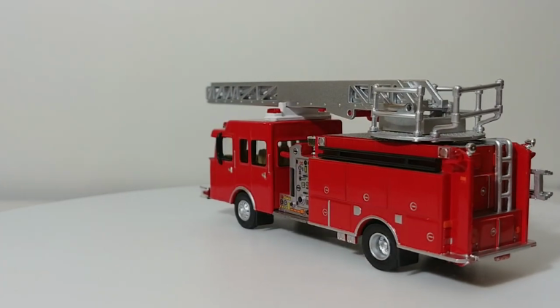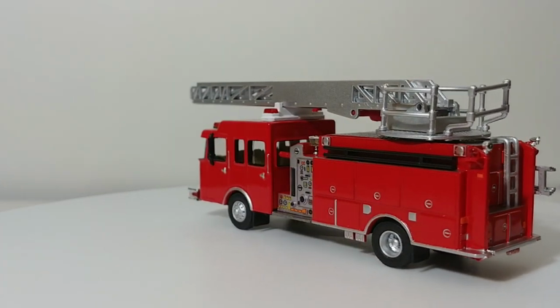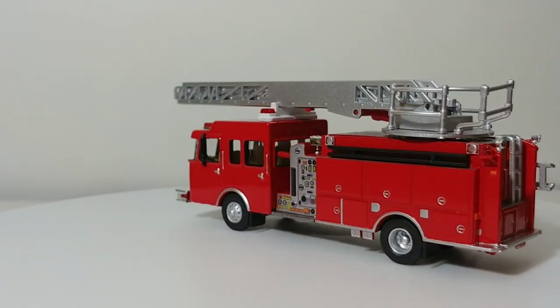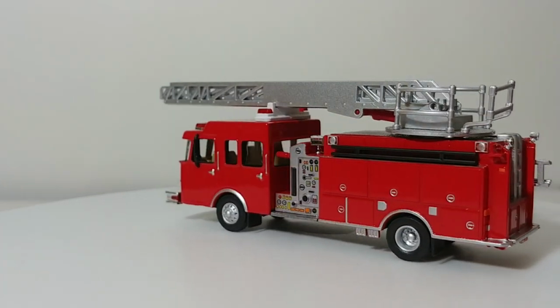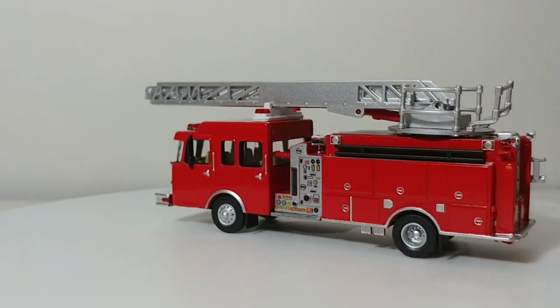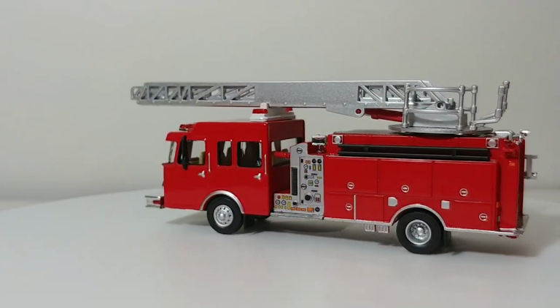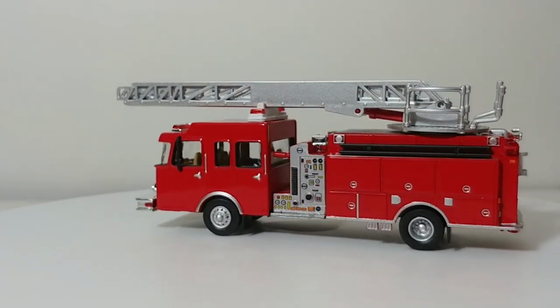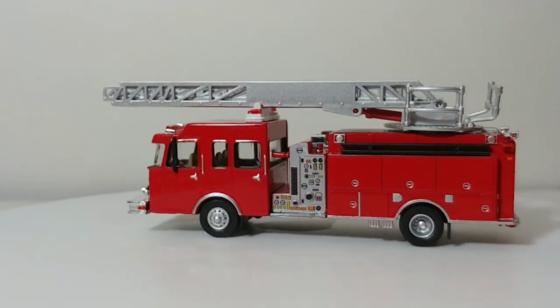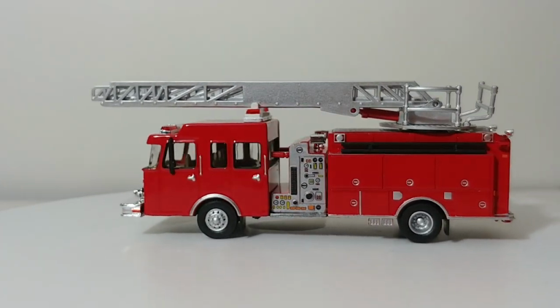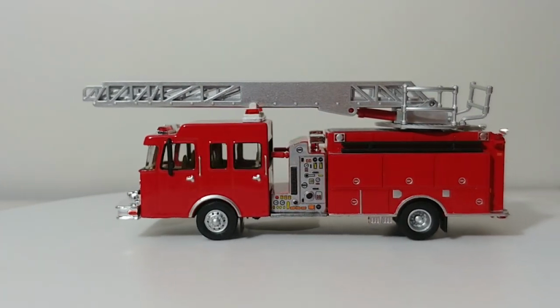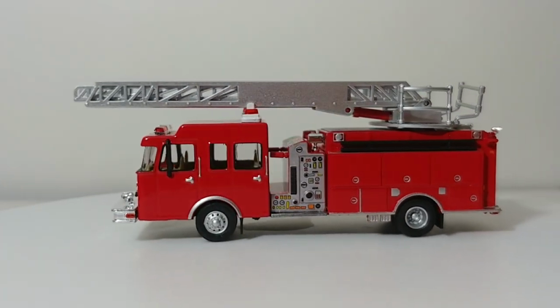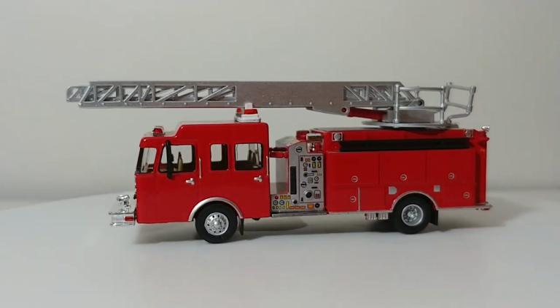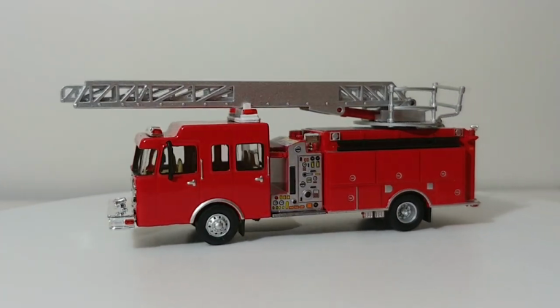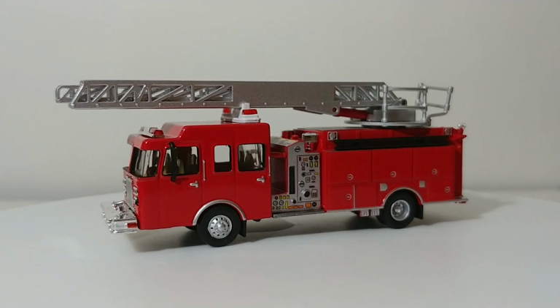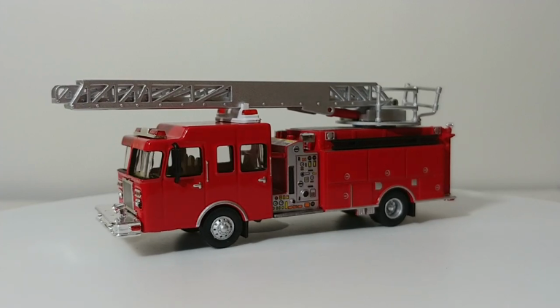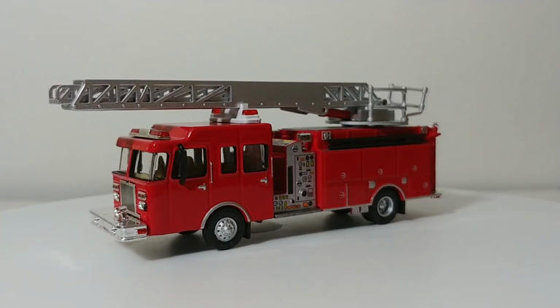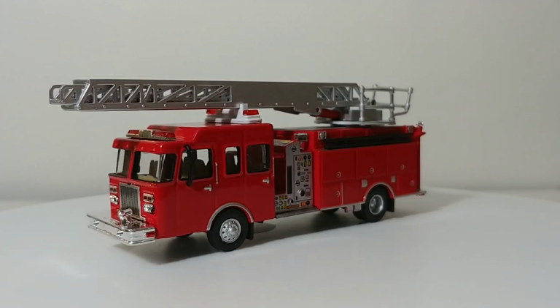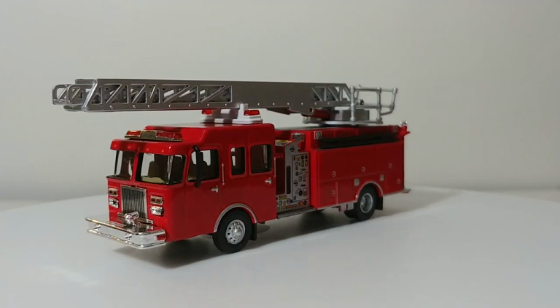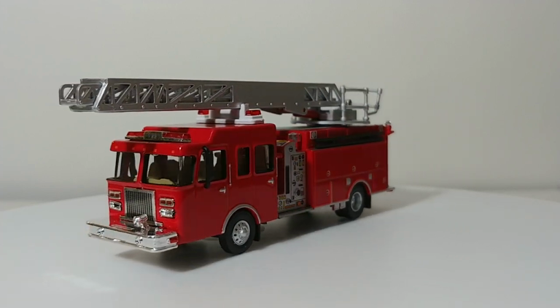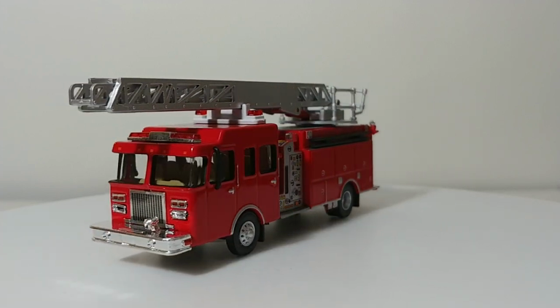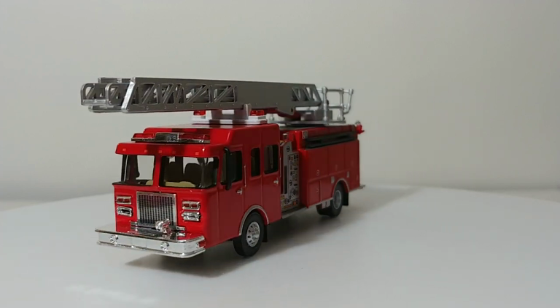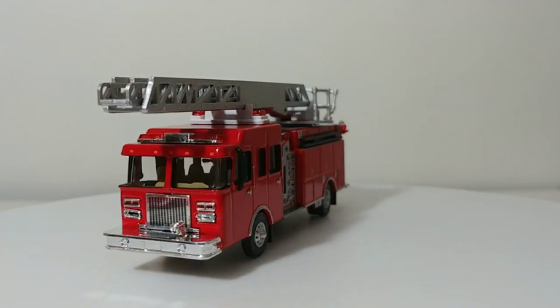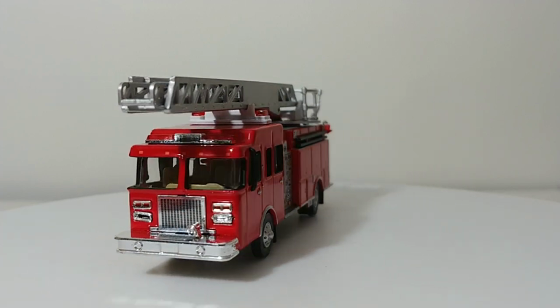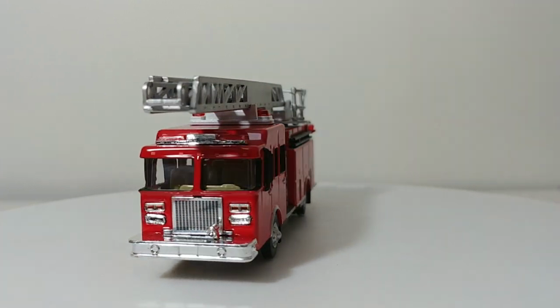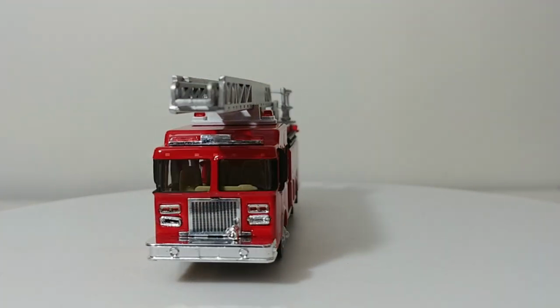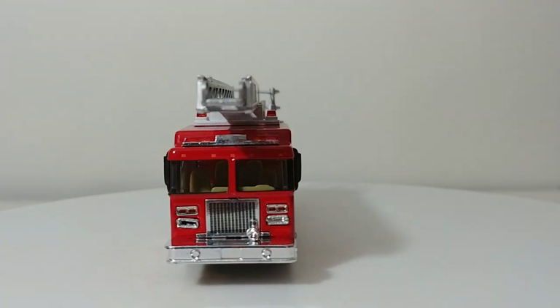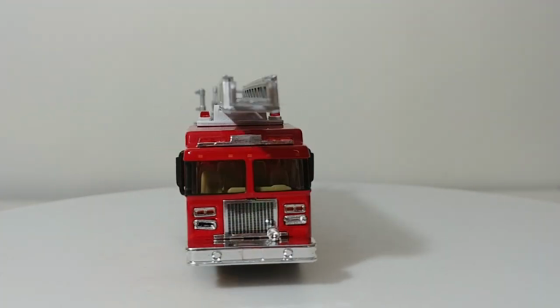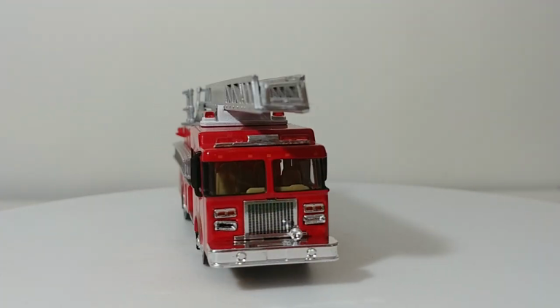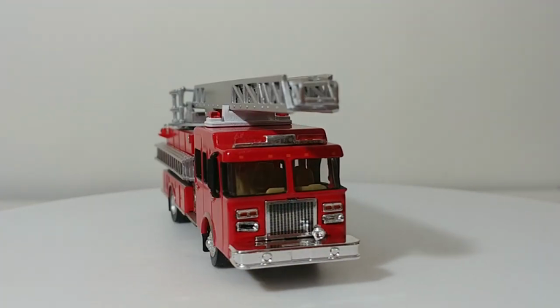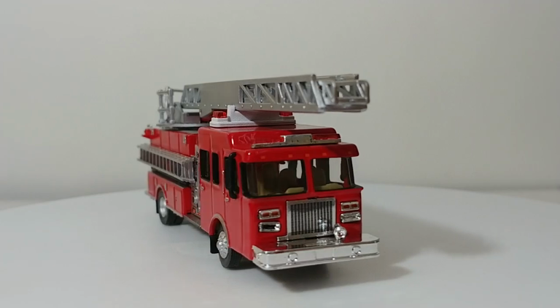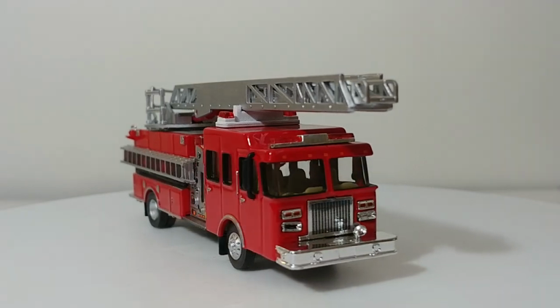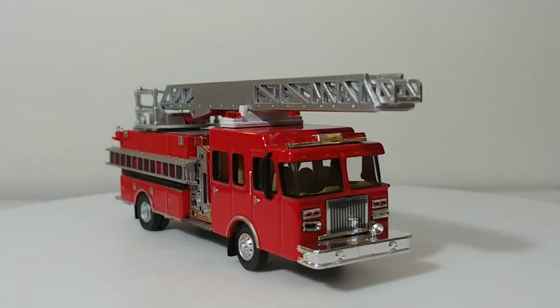That is what Walther's and Scene Master call the heavy-duty ladder truck. I refer to it as a Quint because it has all five of the characteristics that a real-life Quint truck does.